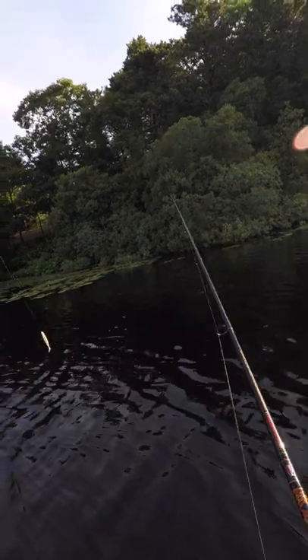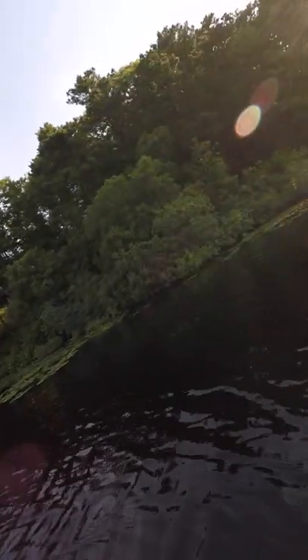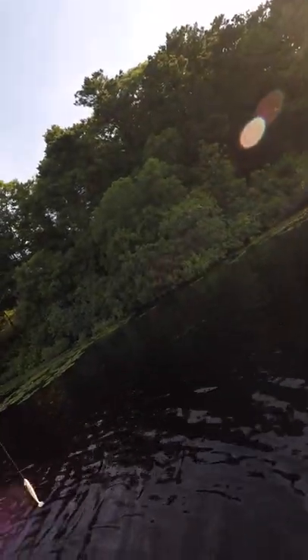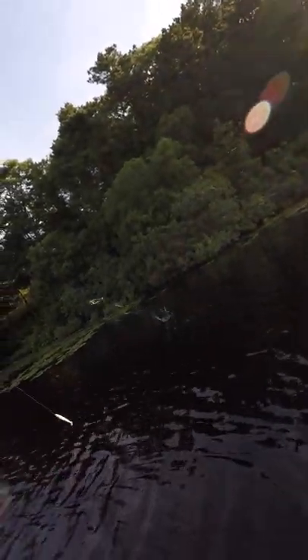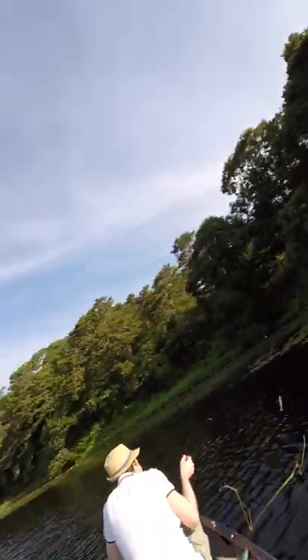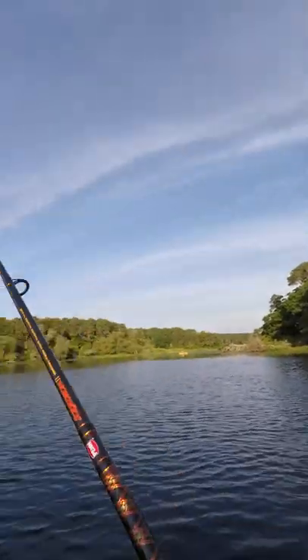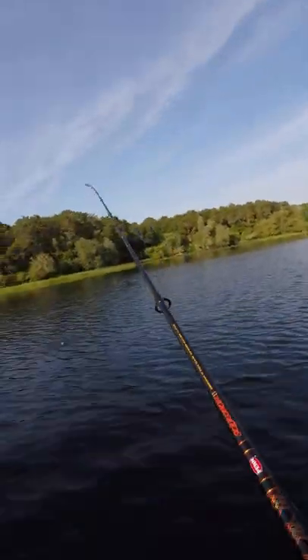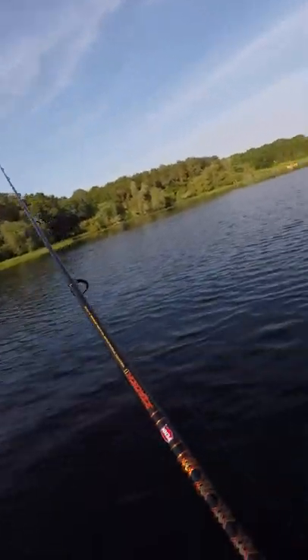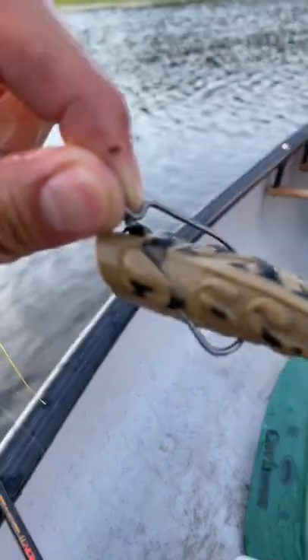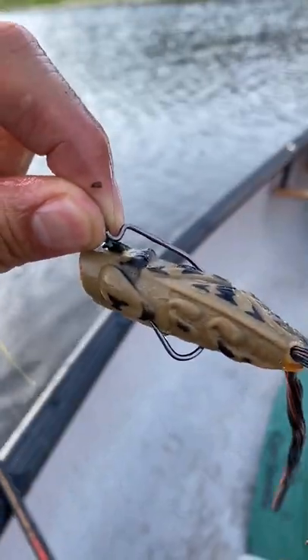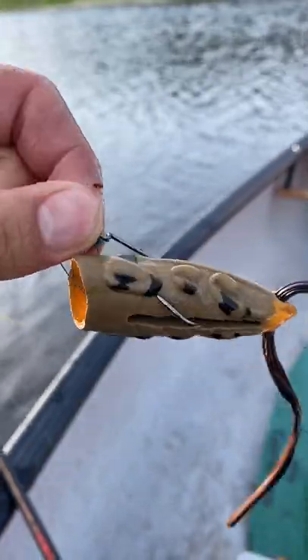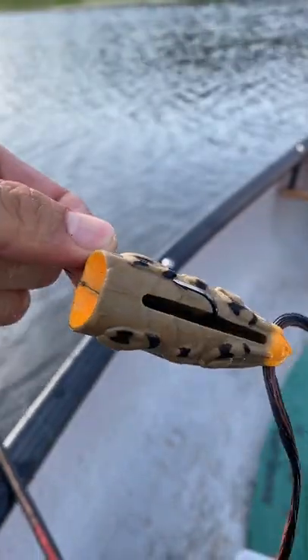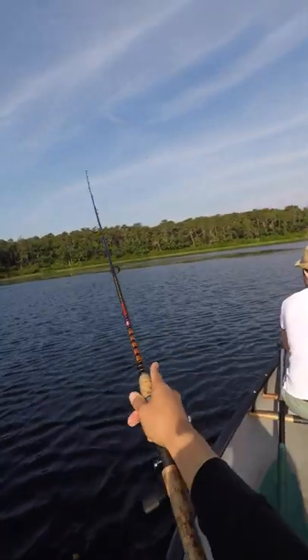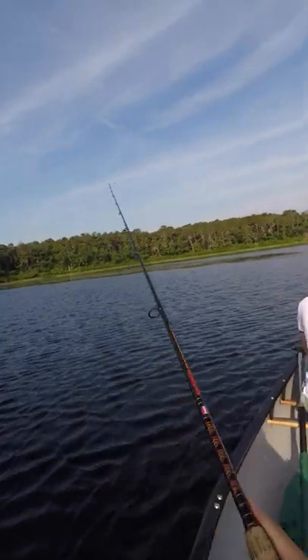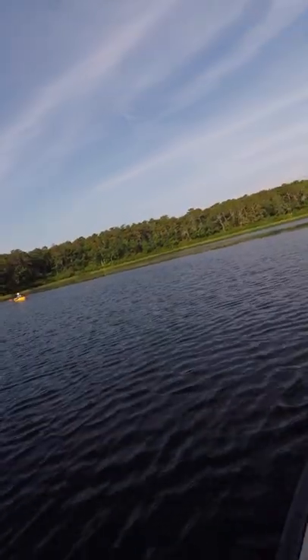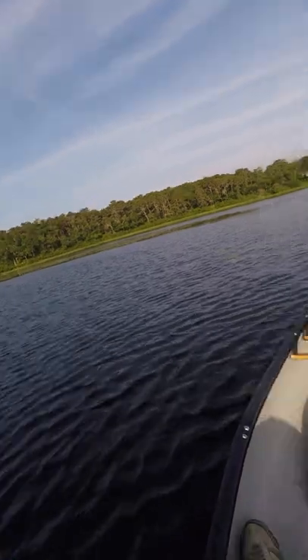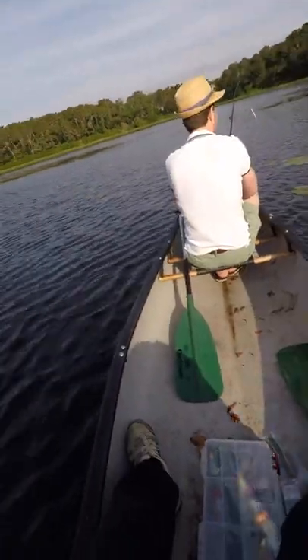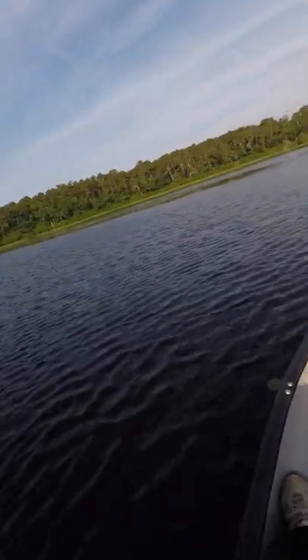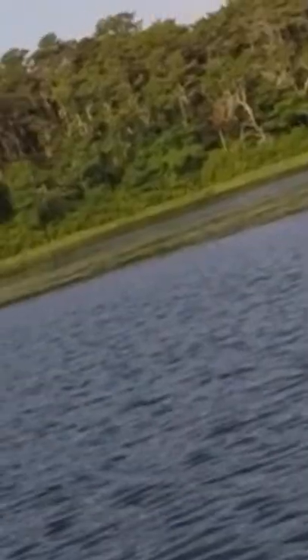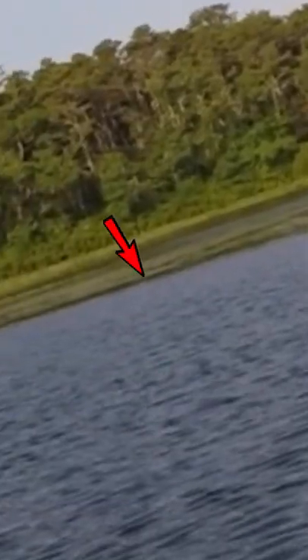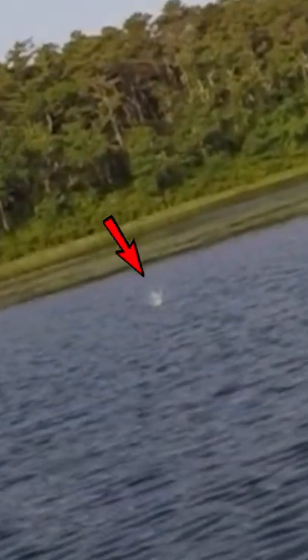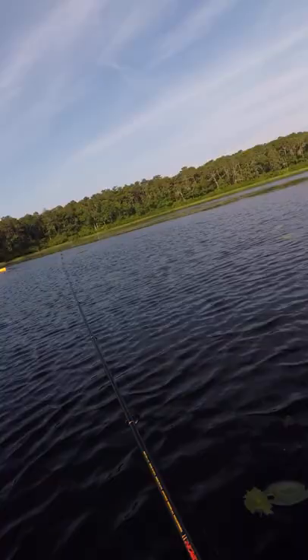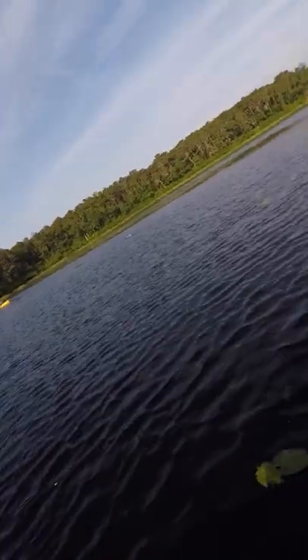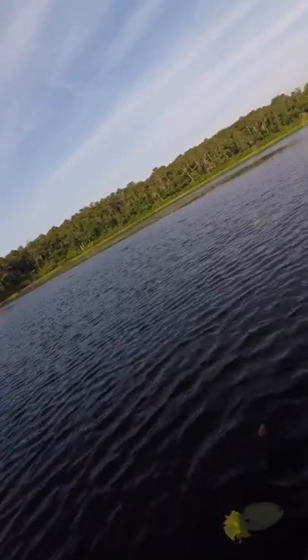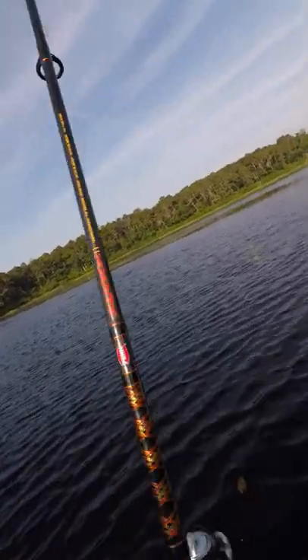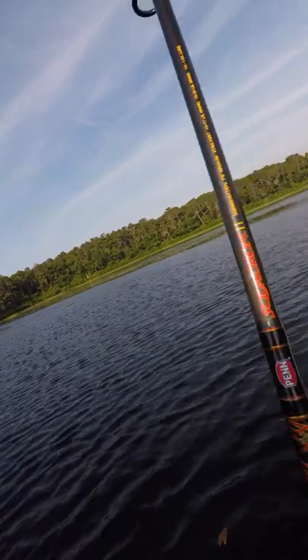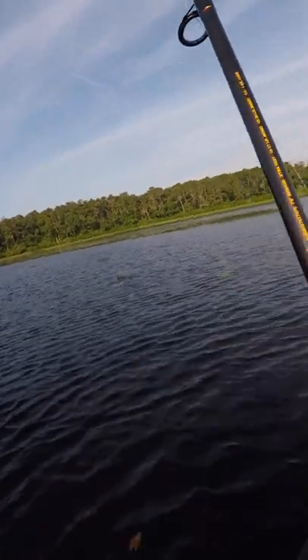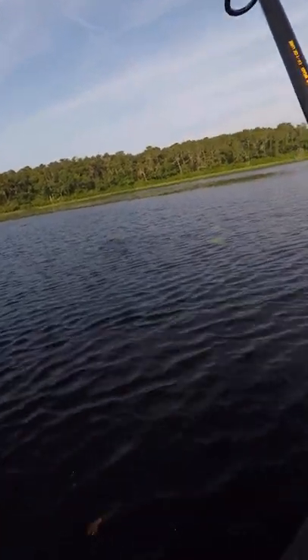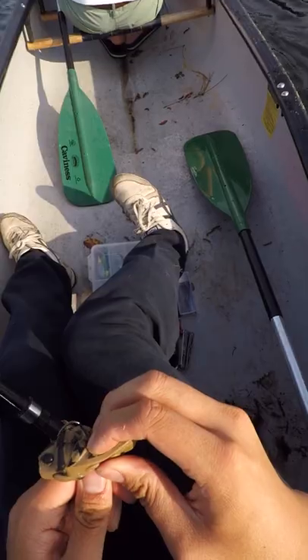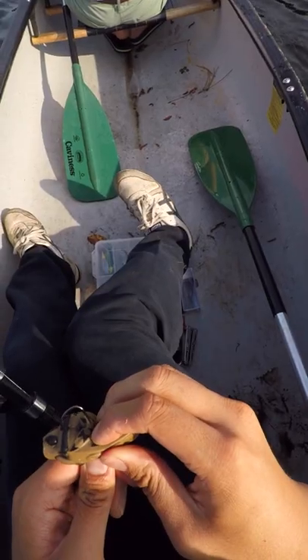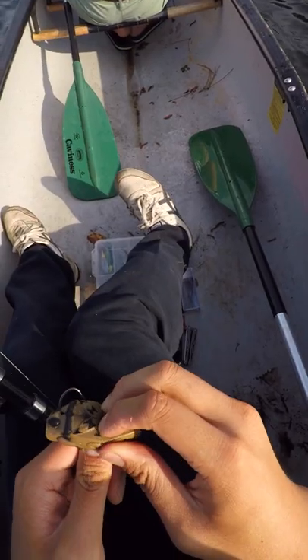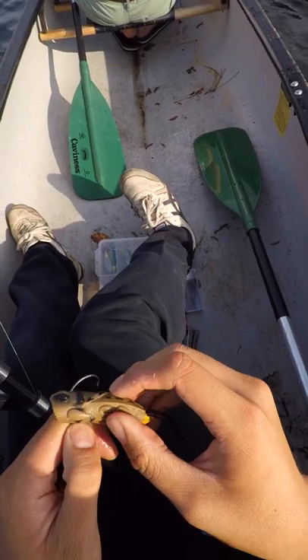Oh, got him. No! Missed the hook set because the hook set into the plastic and not the fish. But maybe it was just a fluke, so let's try again. Again, the hook set into the plastic and not the fish.